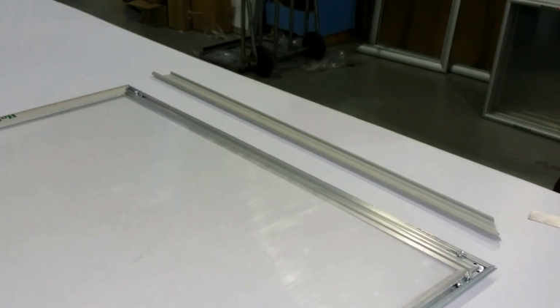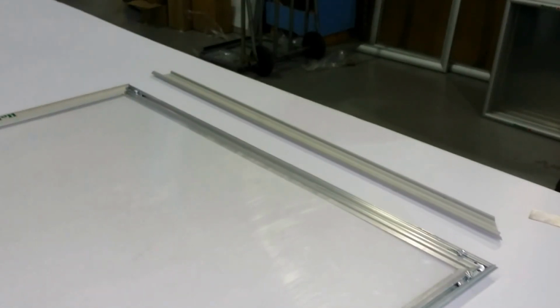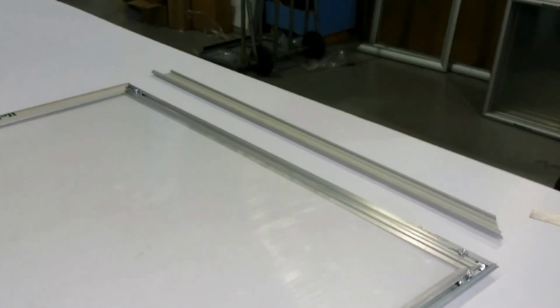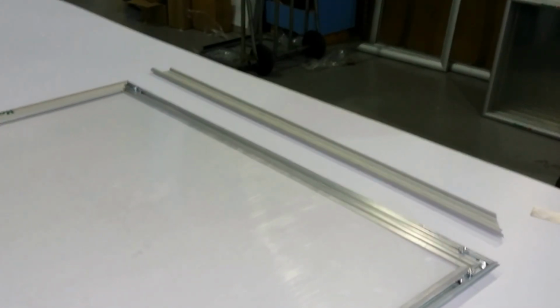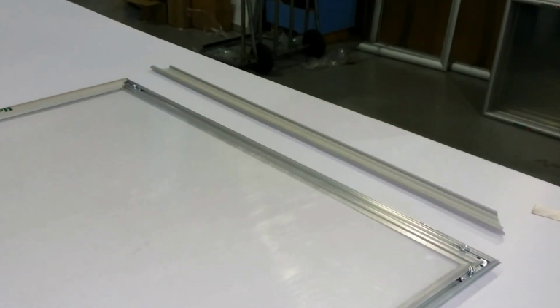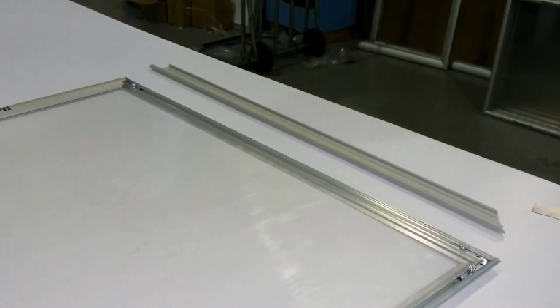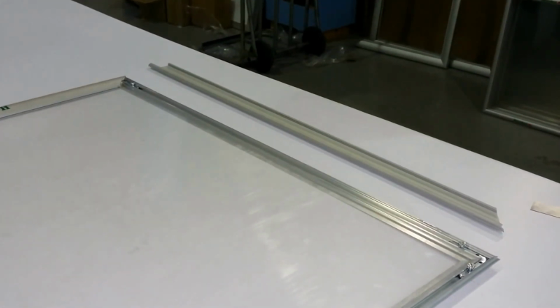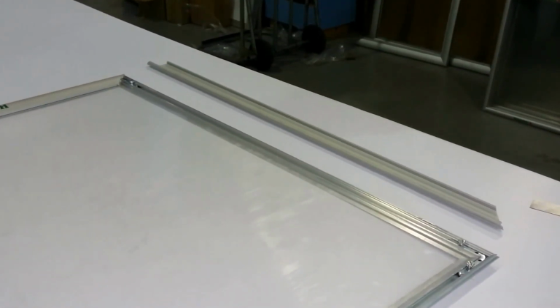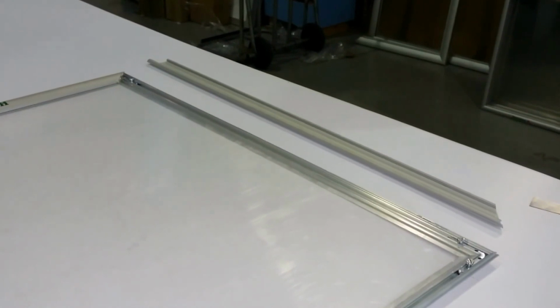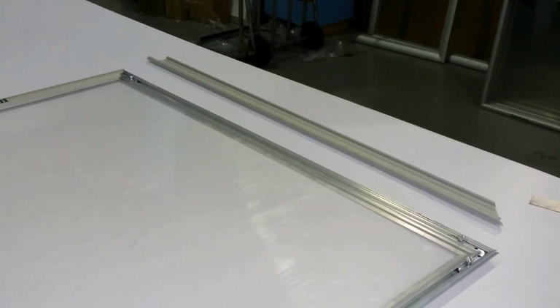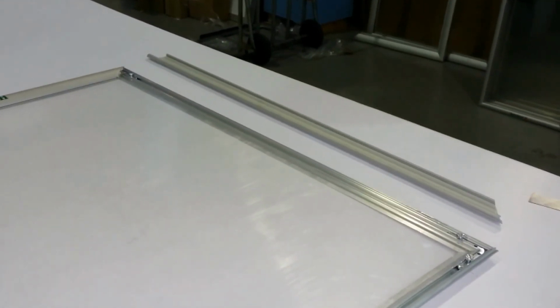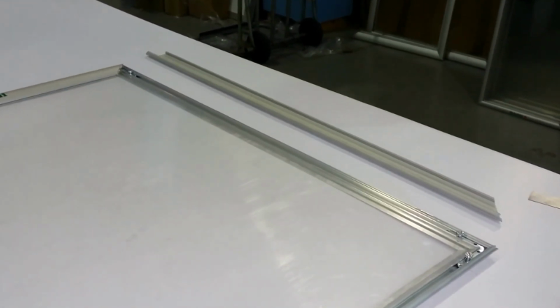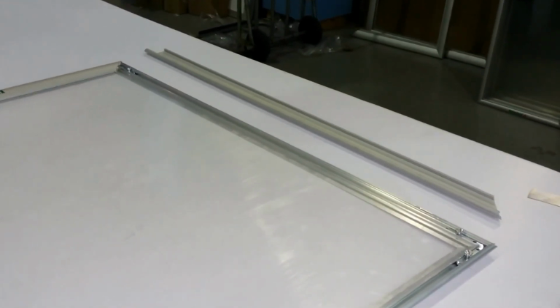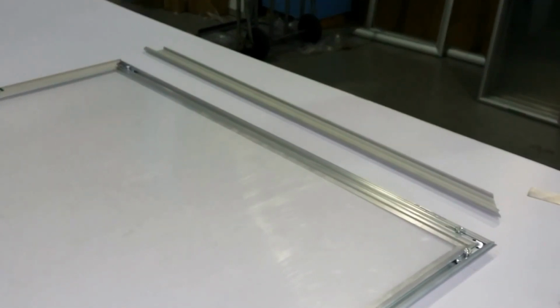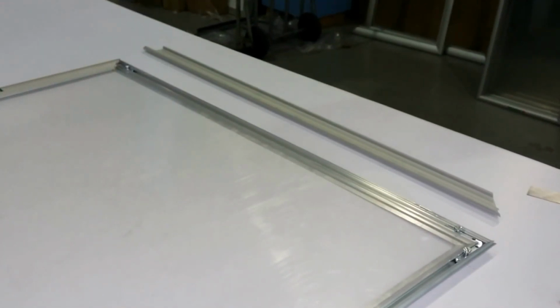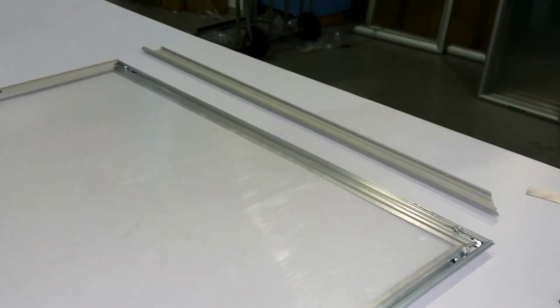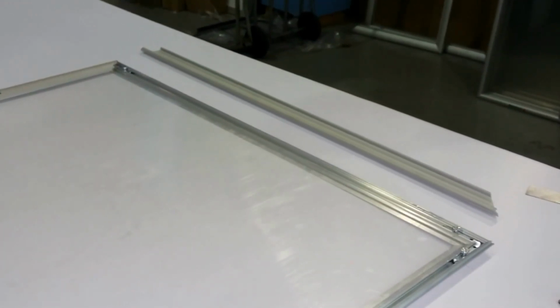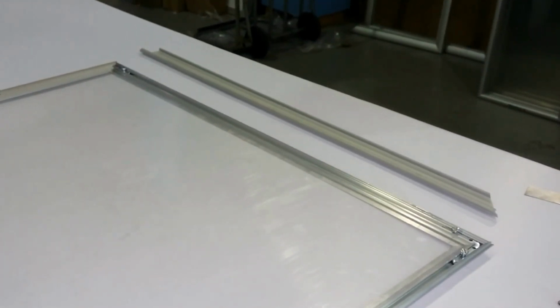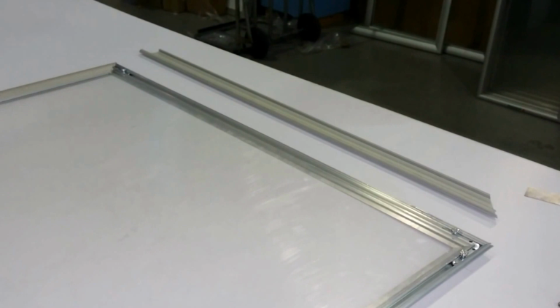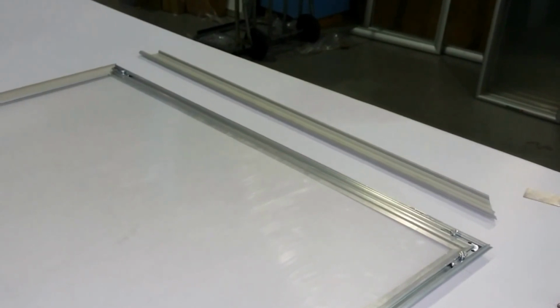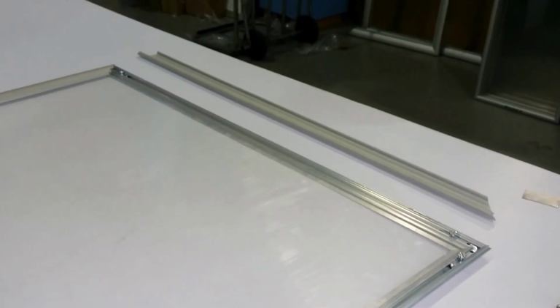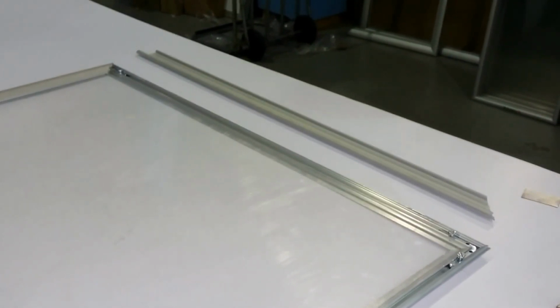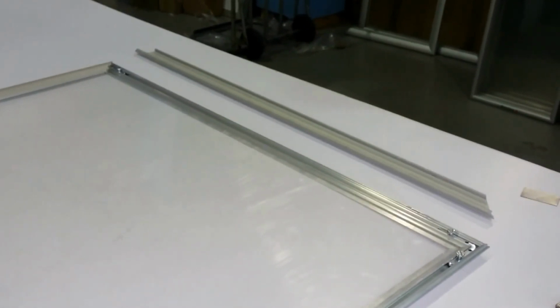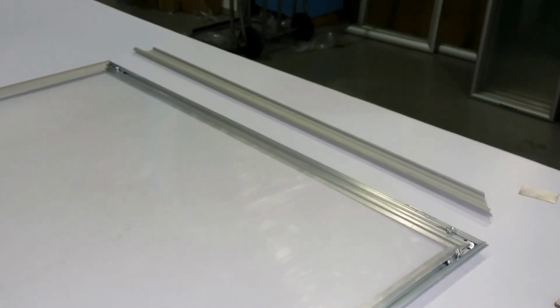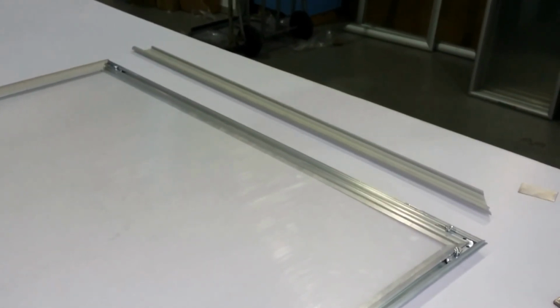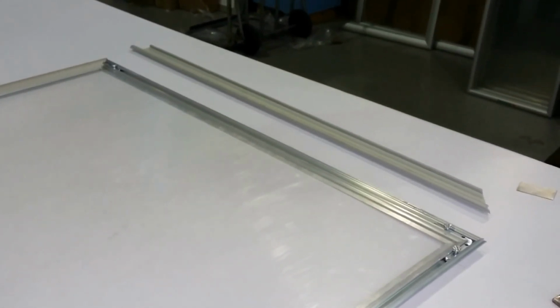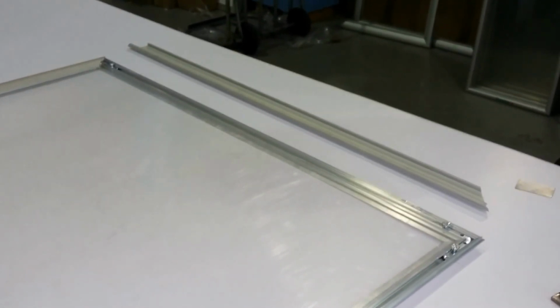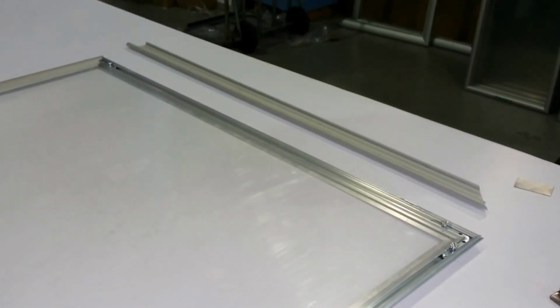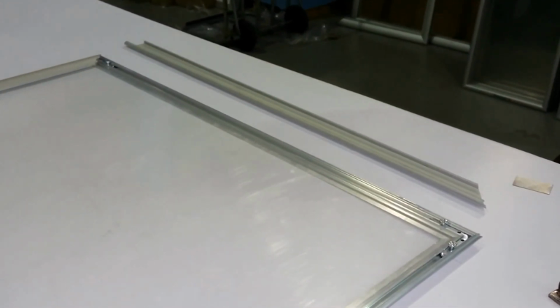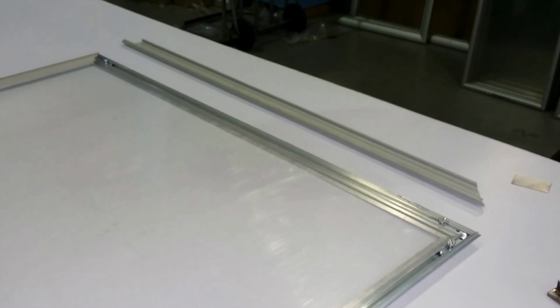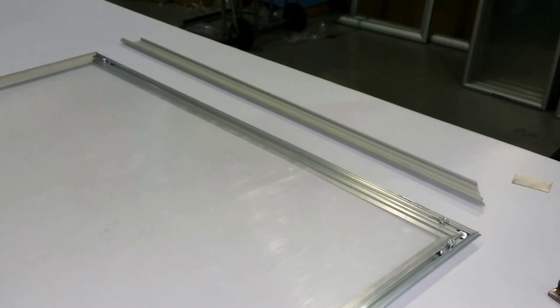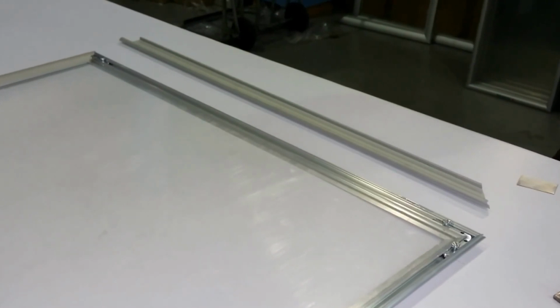This is a video recording demonstrating how to assemble the 25mm uniframe. The first step is to hook the top of the frame onto the backing.